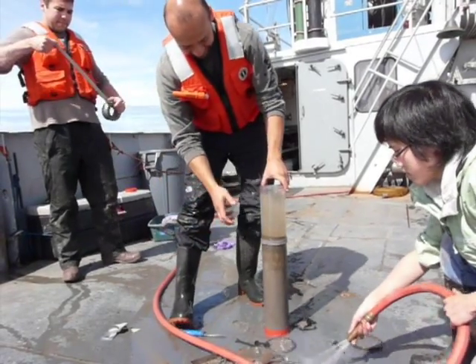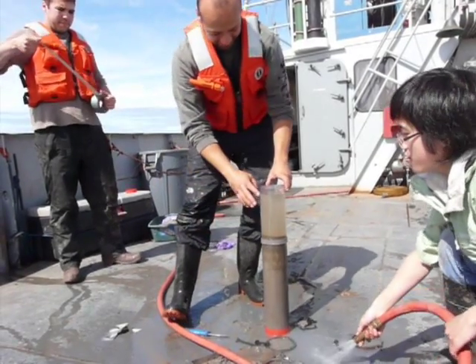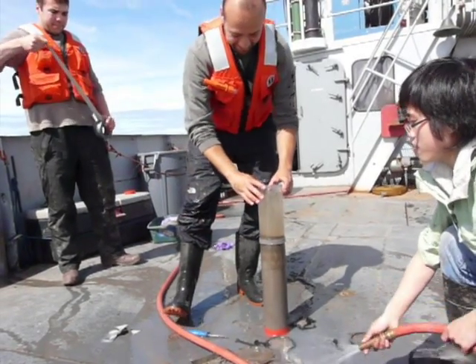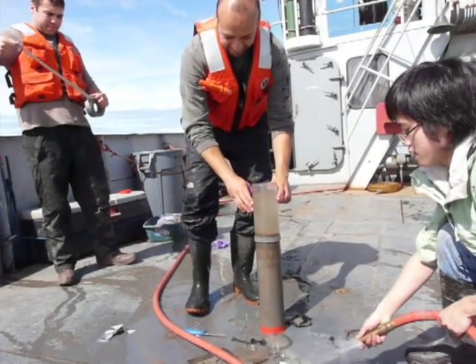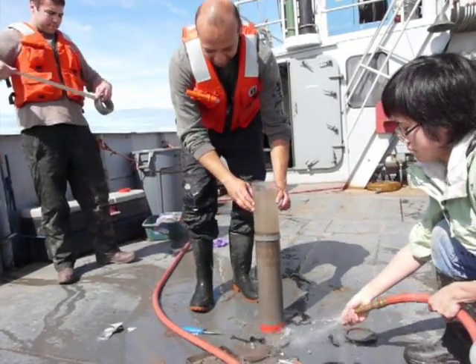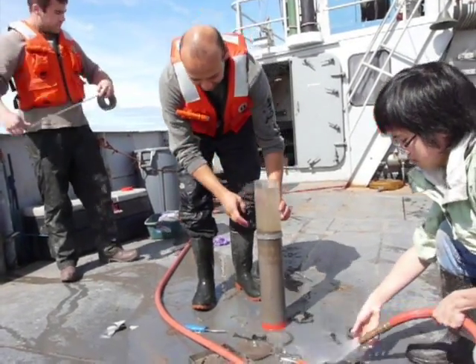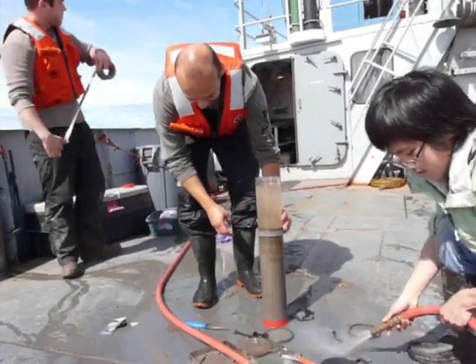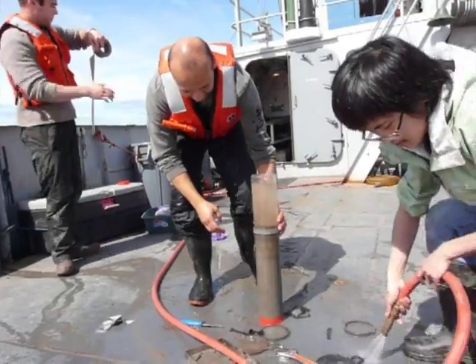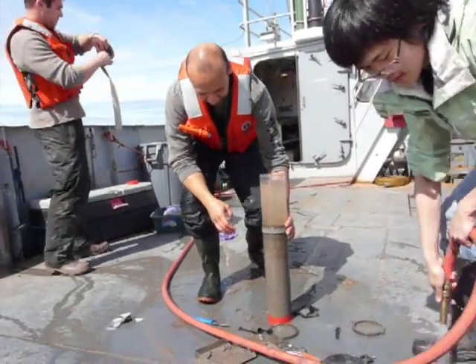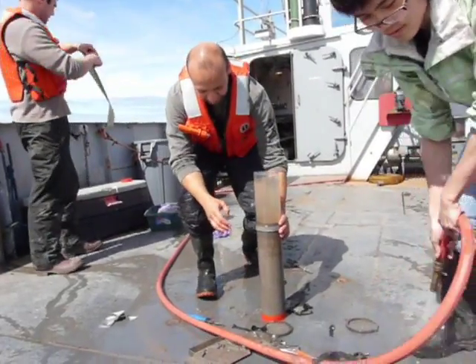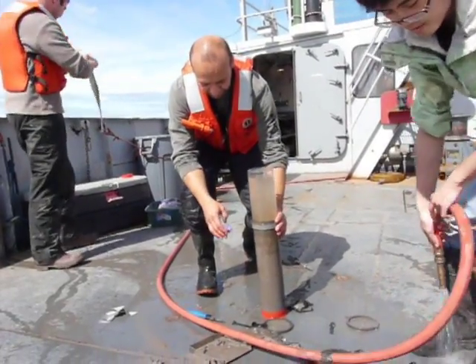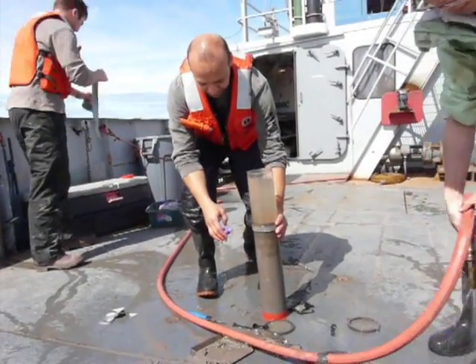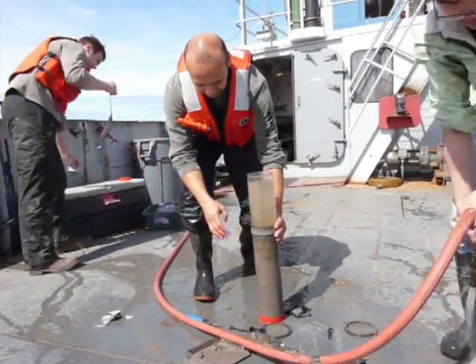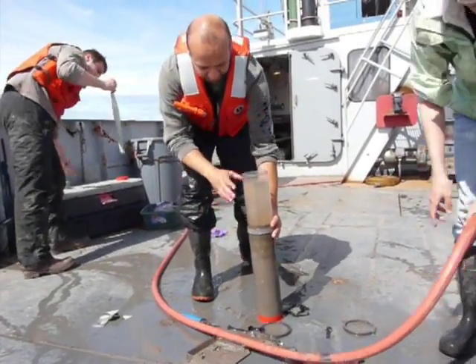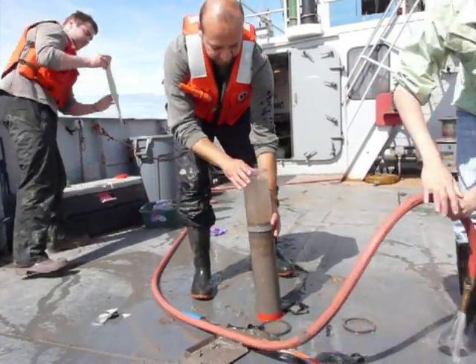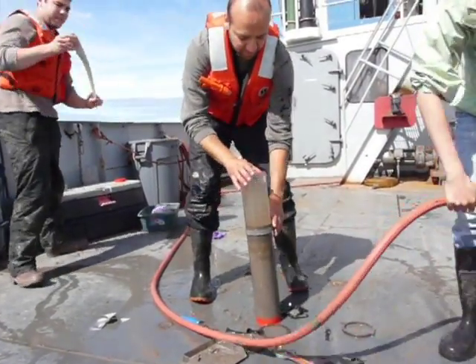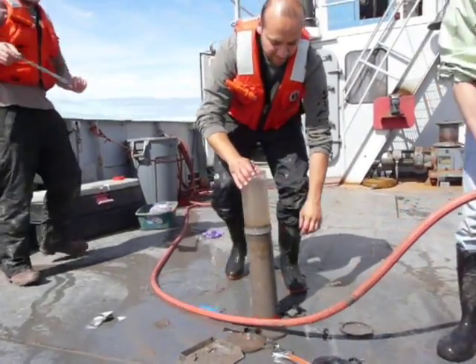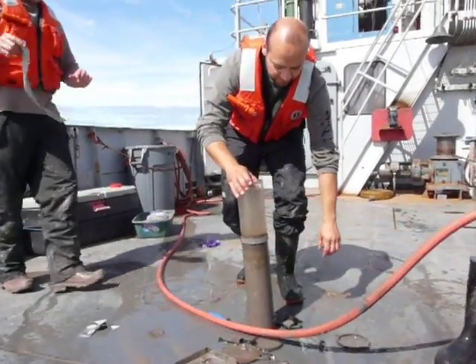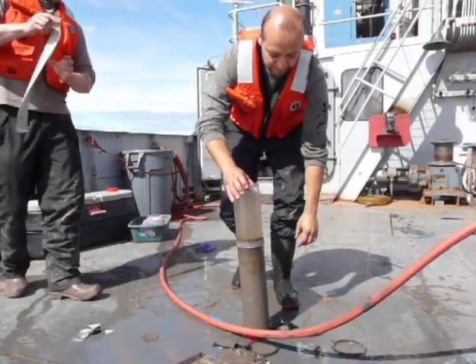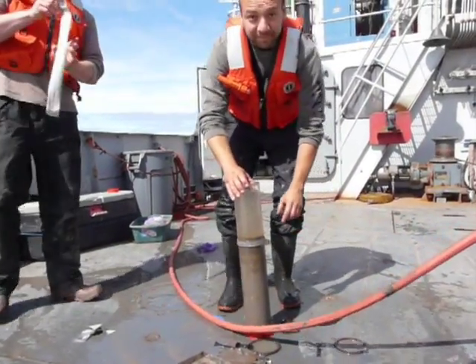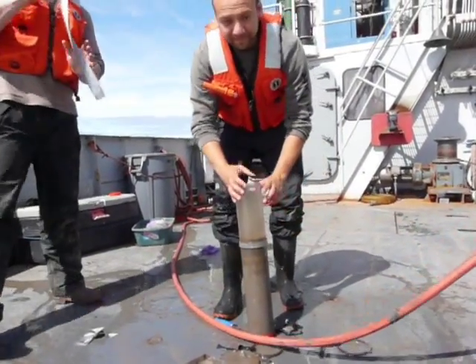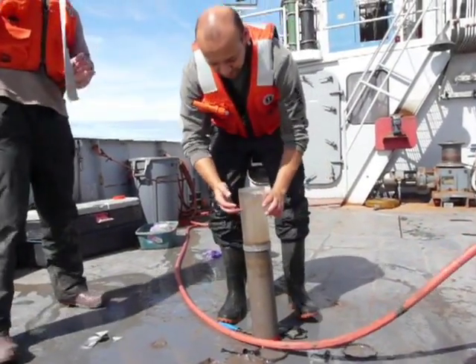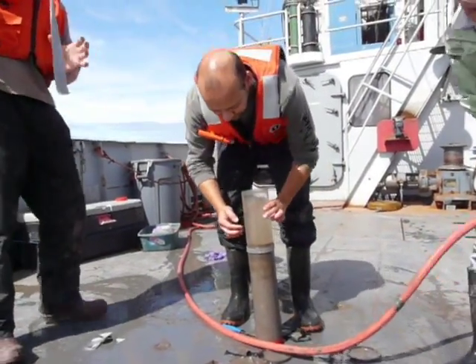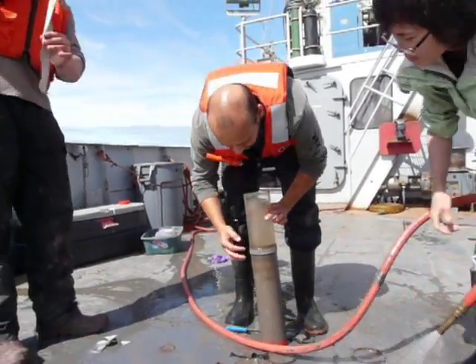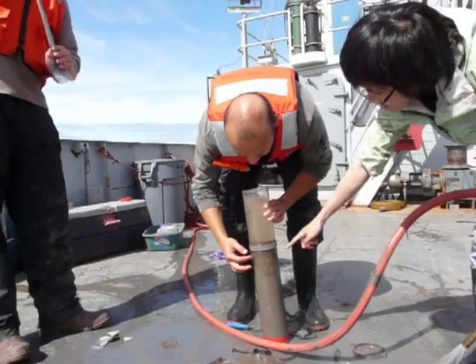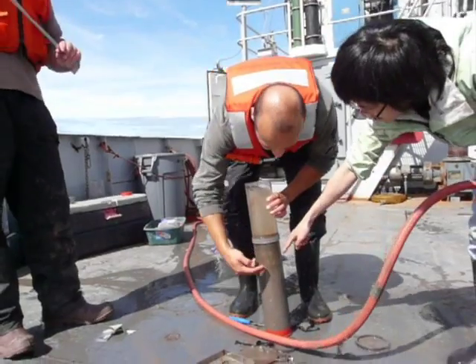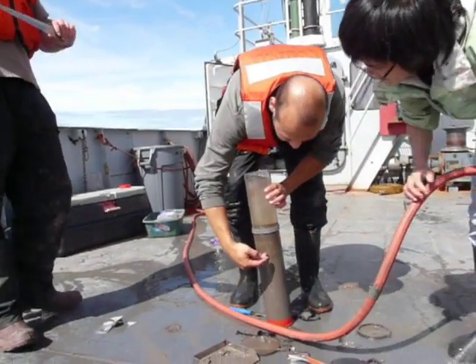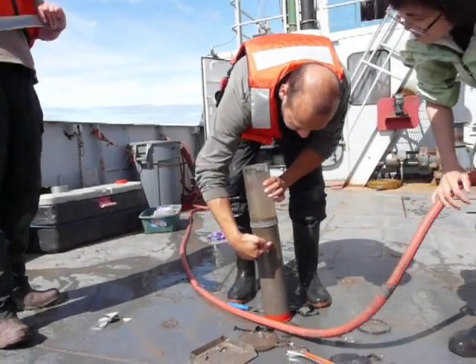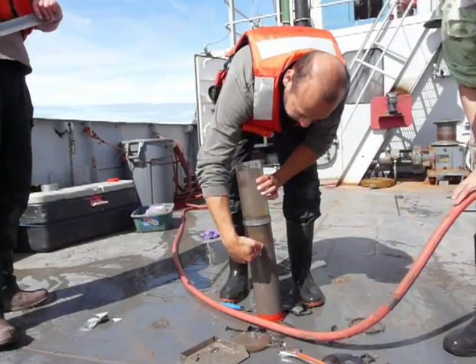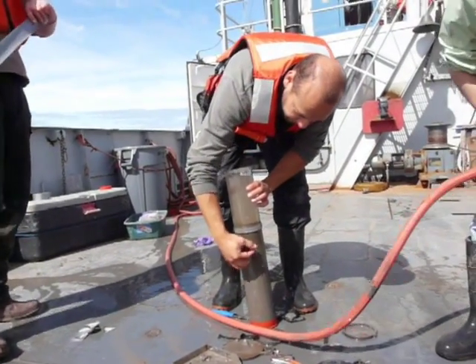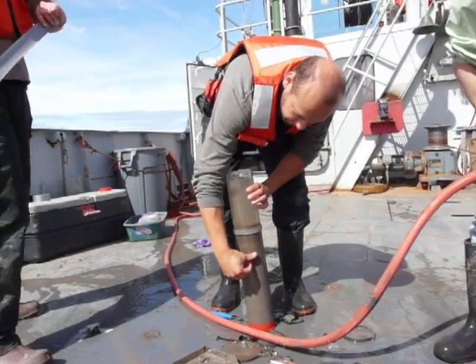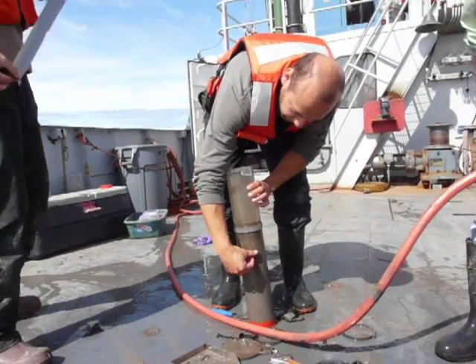When we look at a core, we can see different sediment layers. Just above the sediment, there is a layer of water from the bottom of the lake.